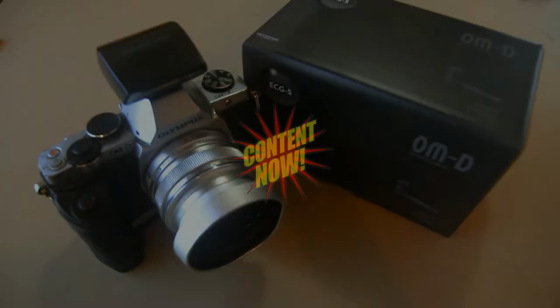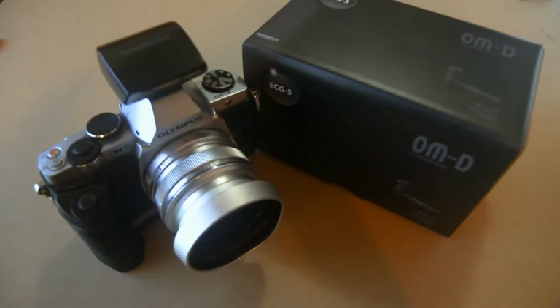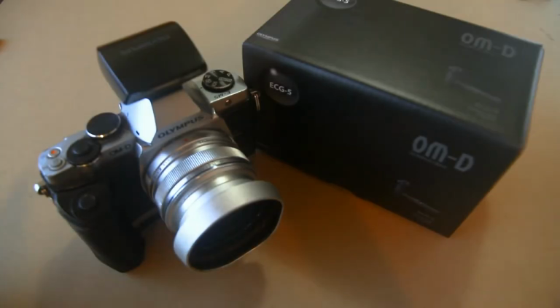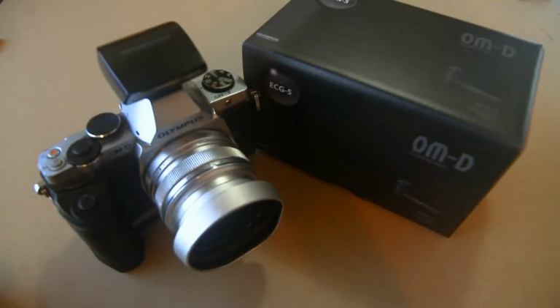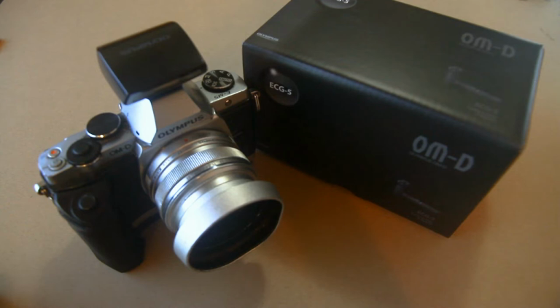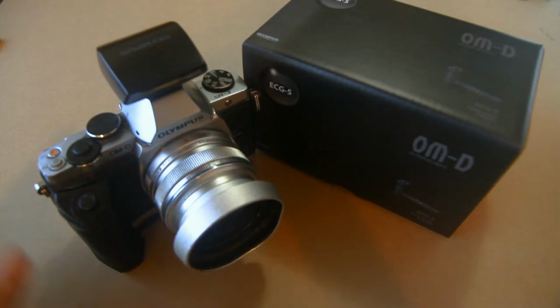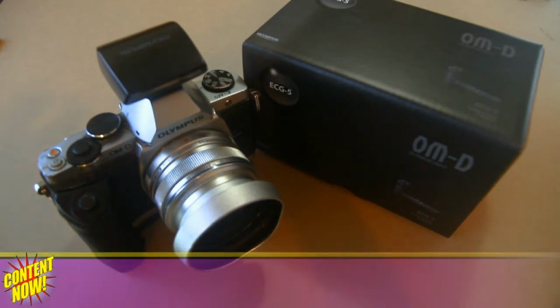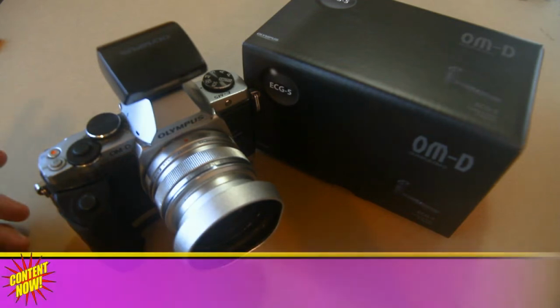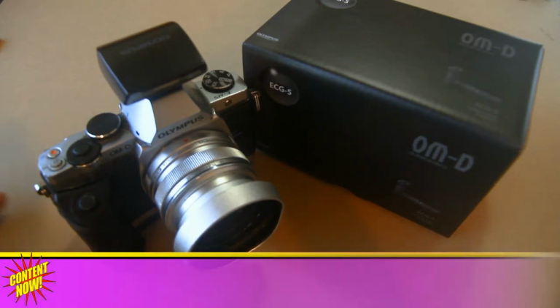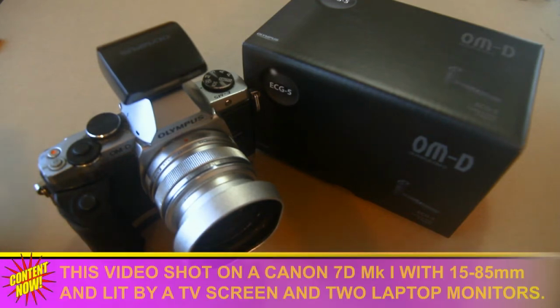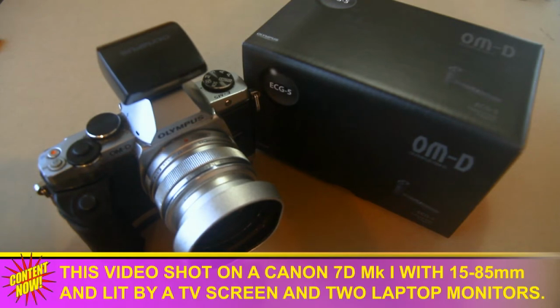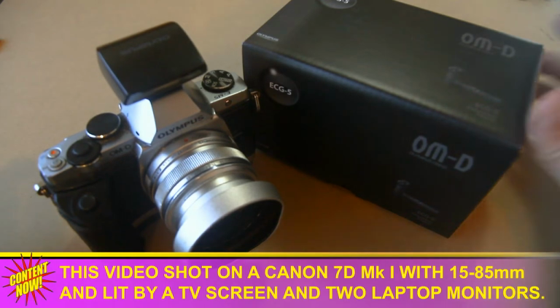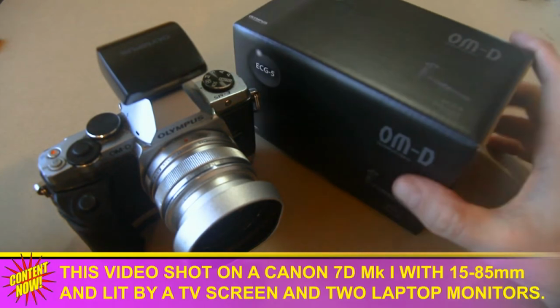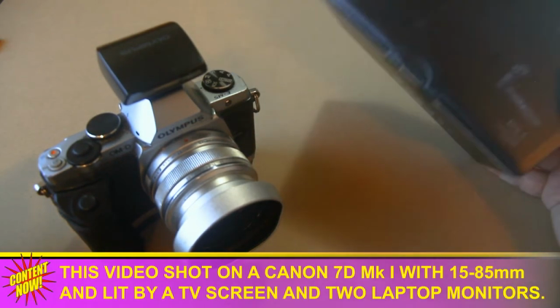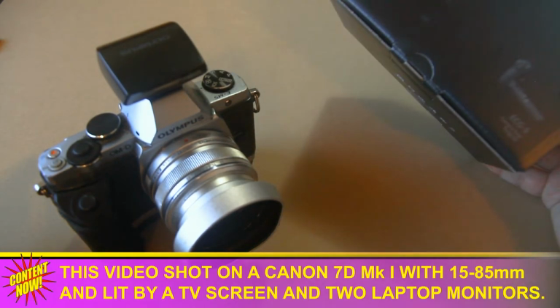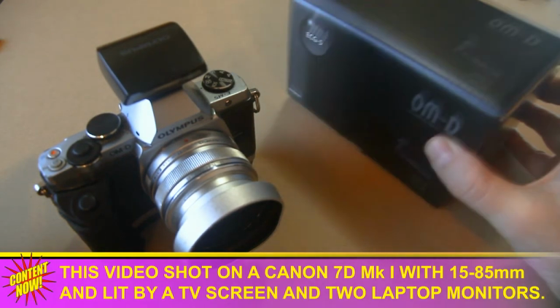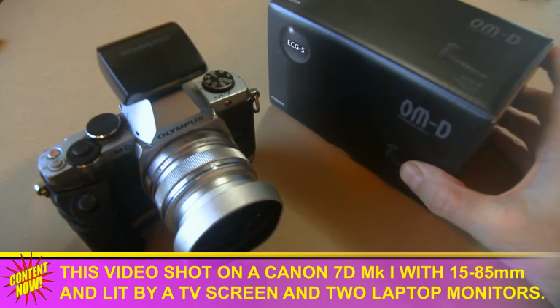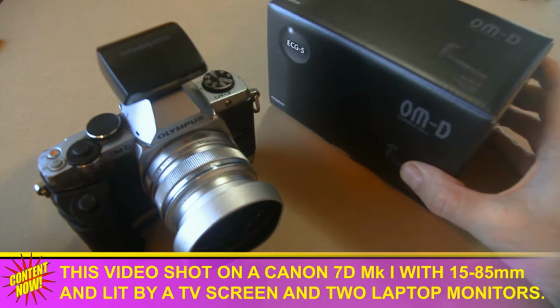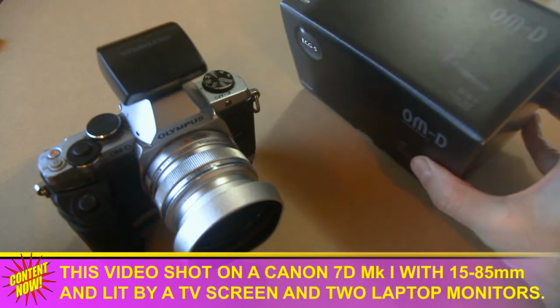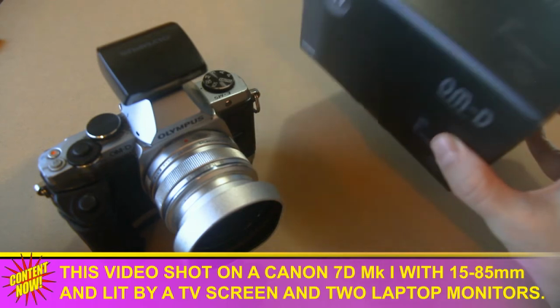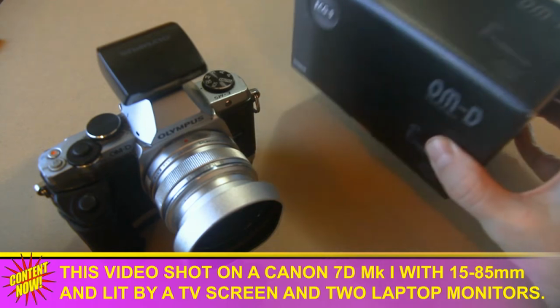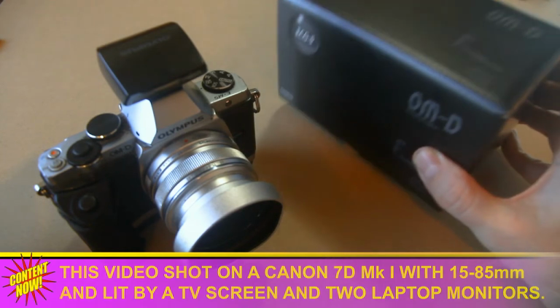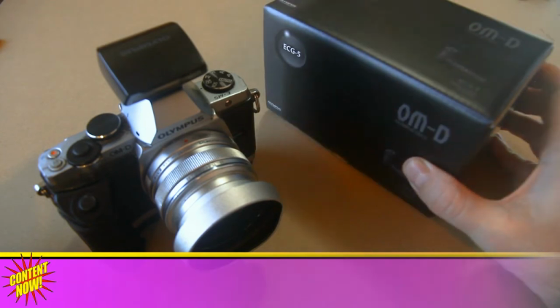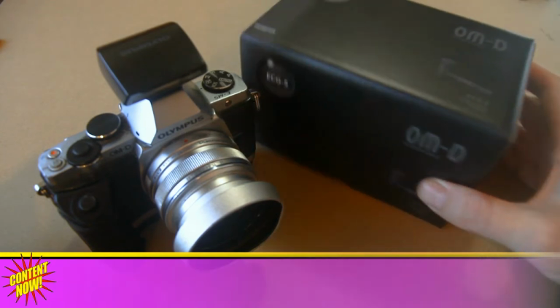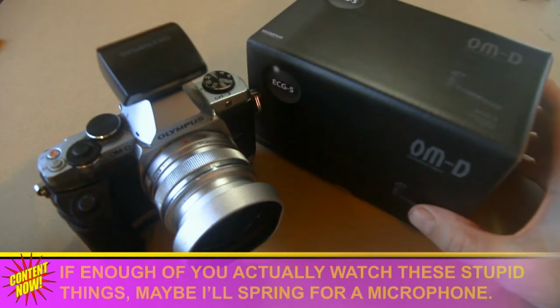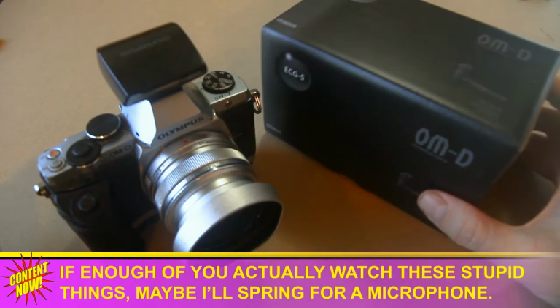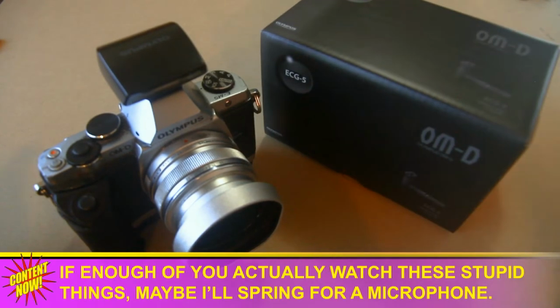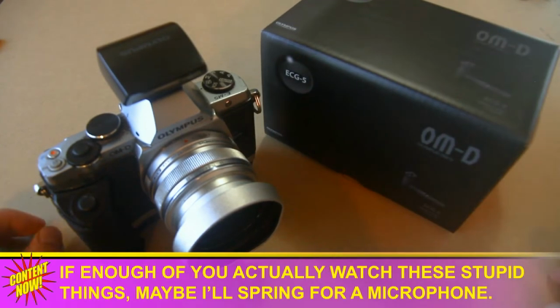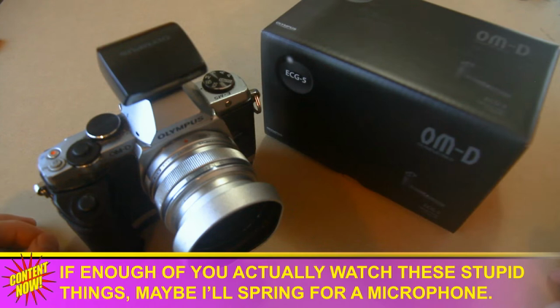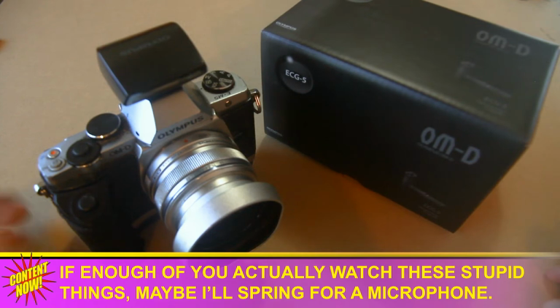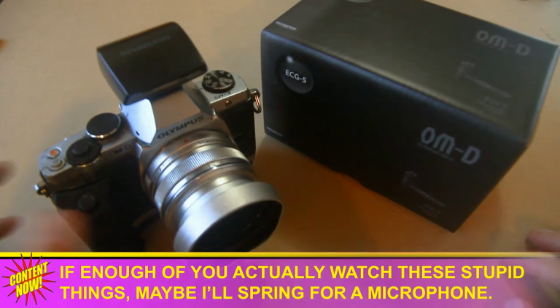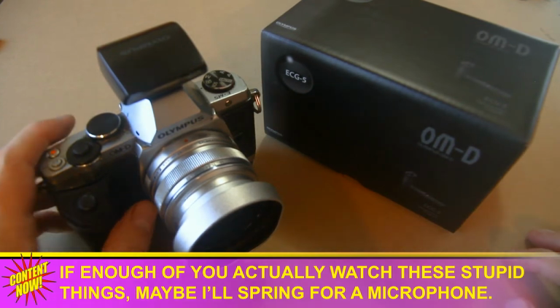I ordered the E-M5 Mark III, which I should be getting tomorrow, but I already got the grip in the mail. So why bother making a video of the grip if I don't have the actual camera? Well, because I have a burning question about it, and maybe you do too.